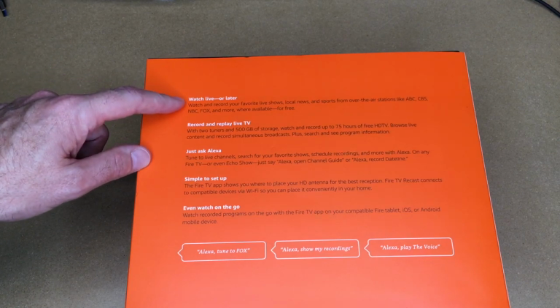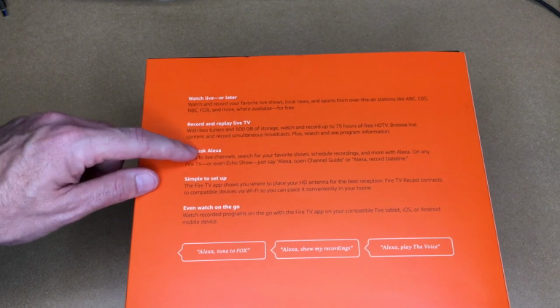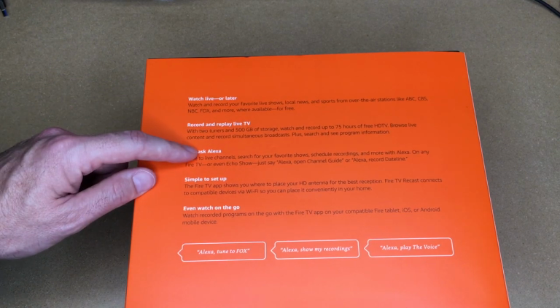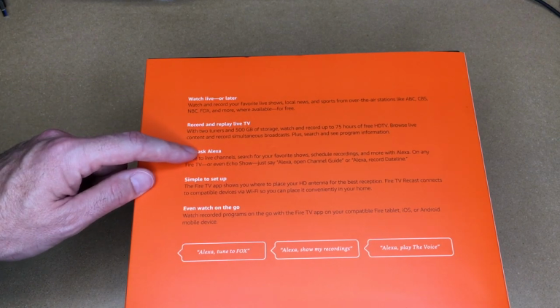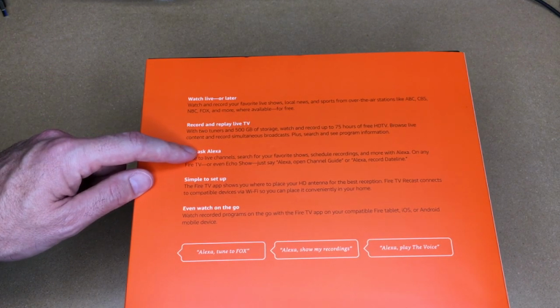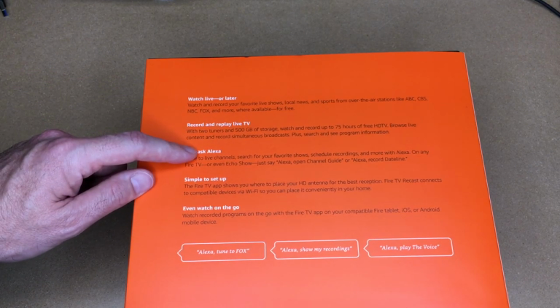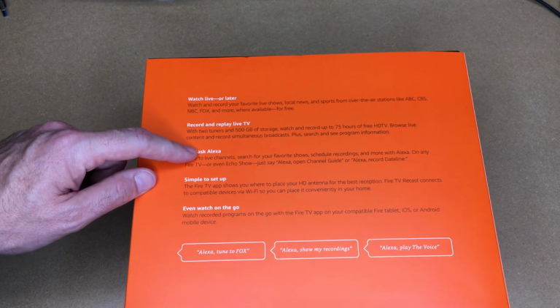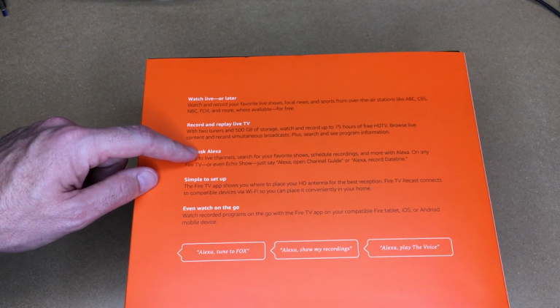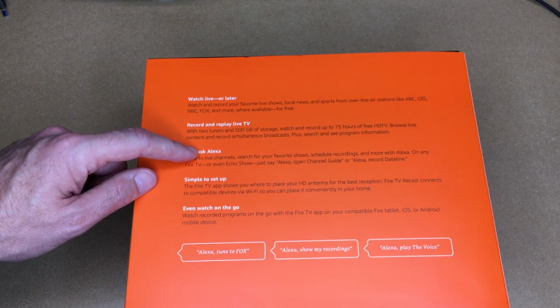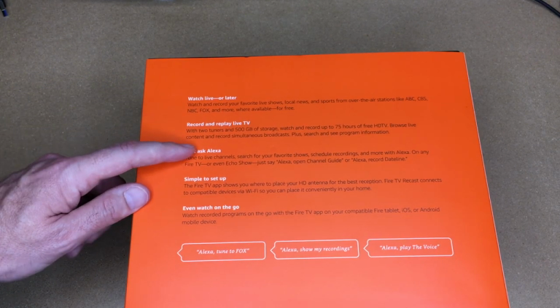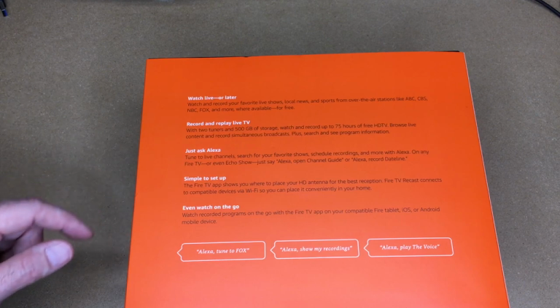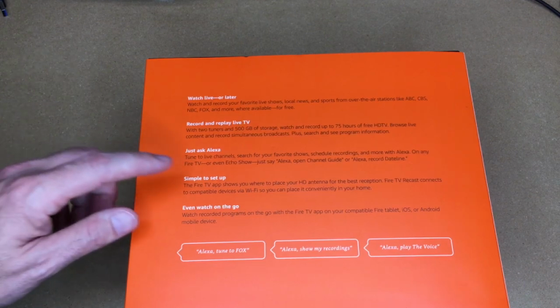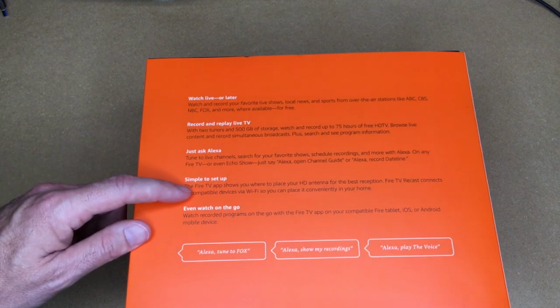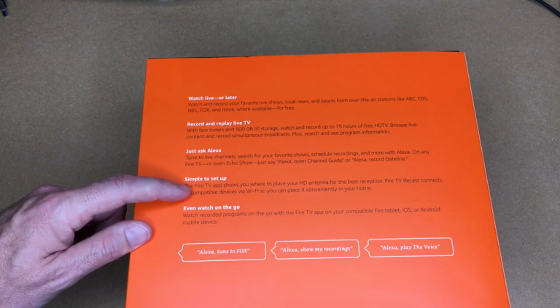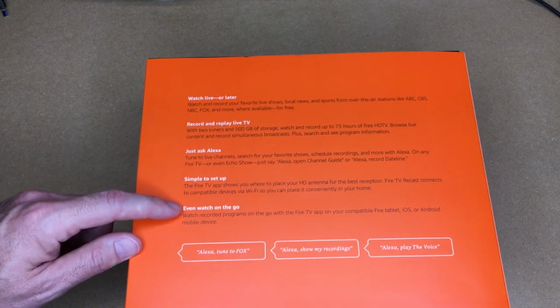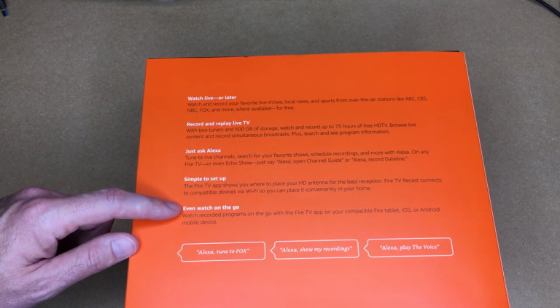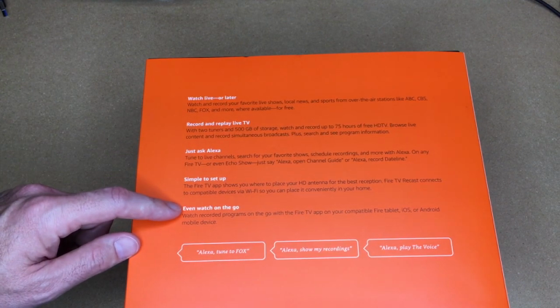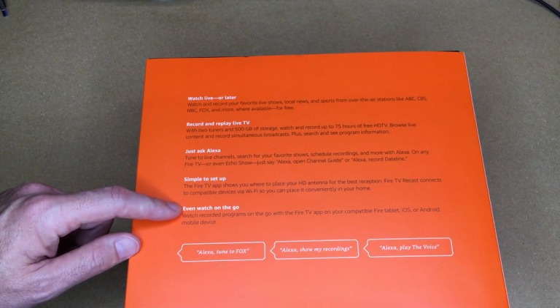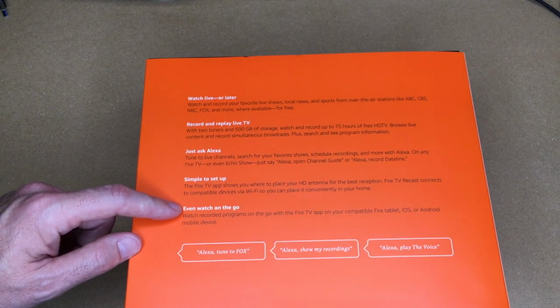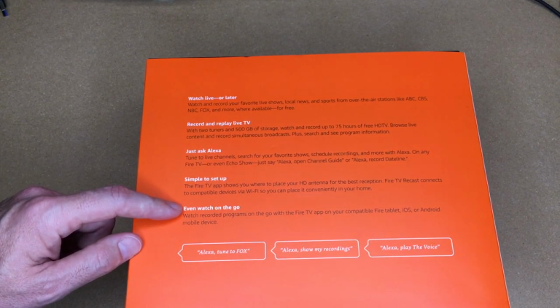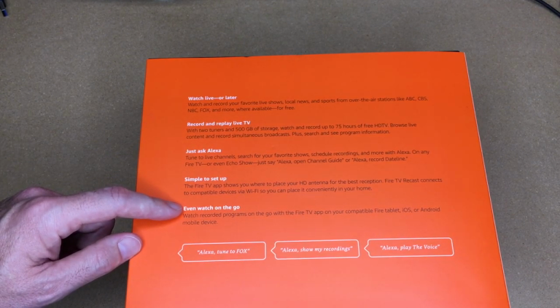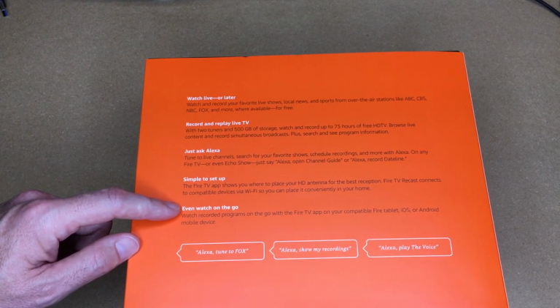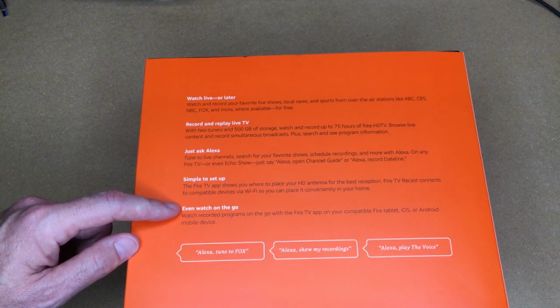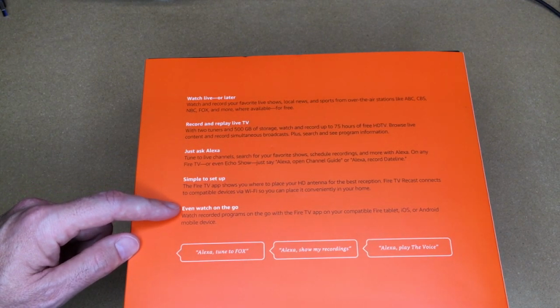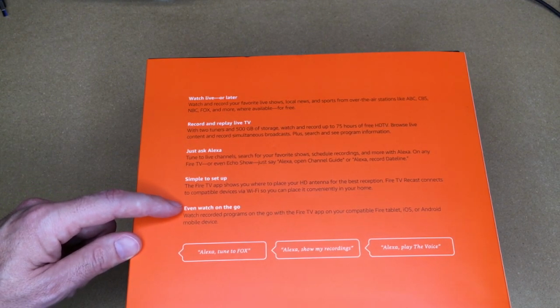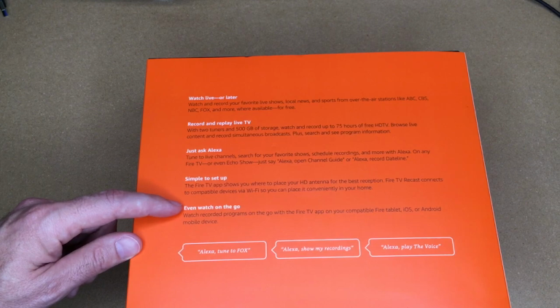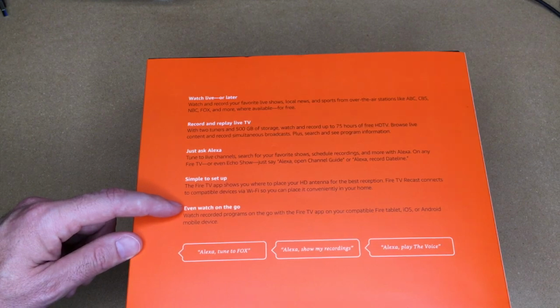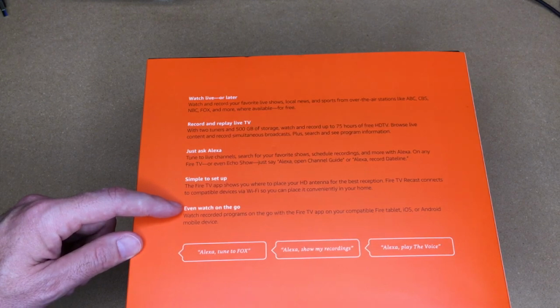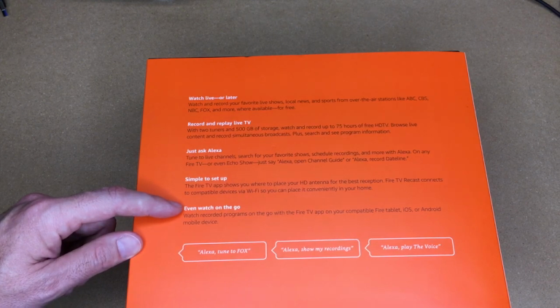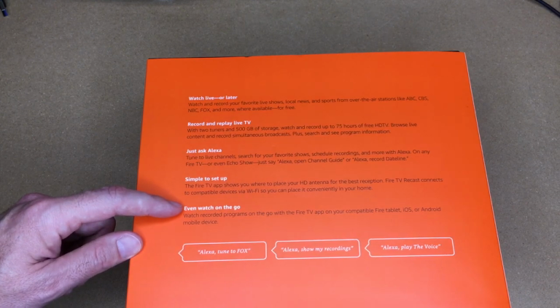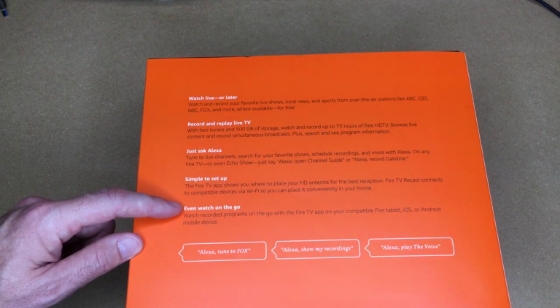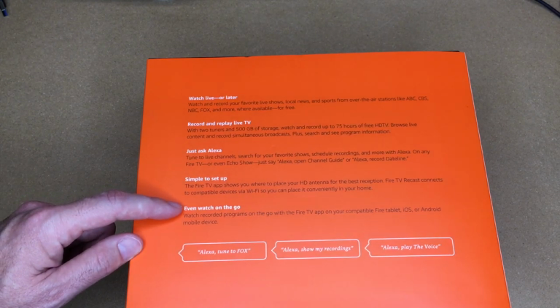You can watch live or record over-the-air stations. You can ask Alexa to record shows for you. Simple setup, and you can even watch on the go — watch recorded programs with the Fire TV app on your compatible Fire tablet, iOS, or Android device.